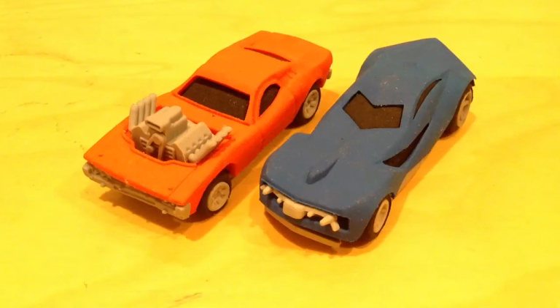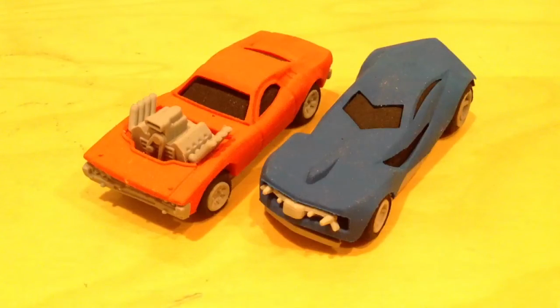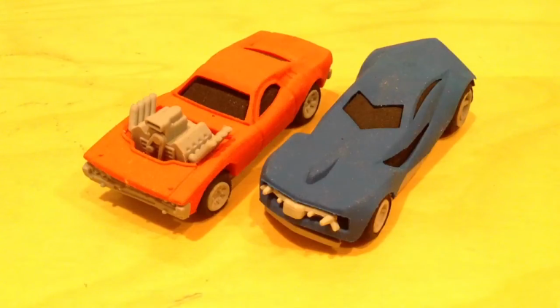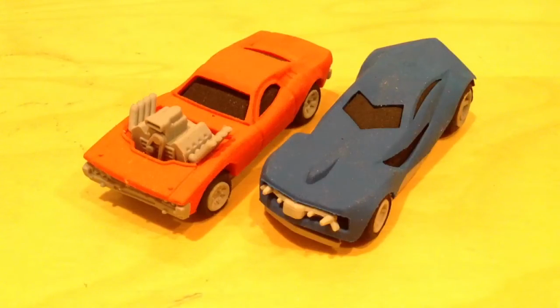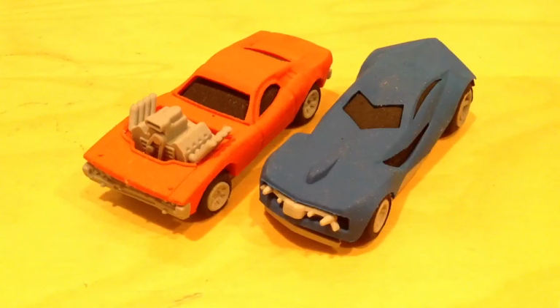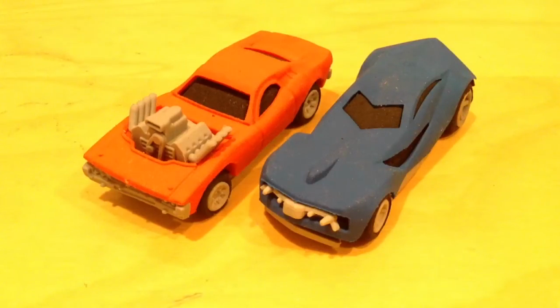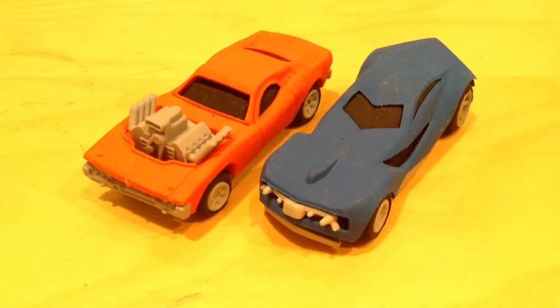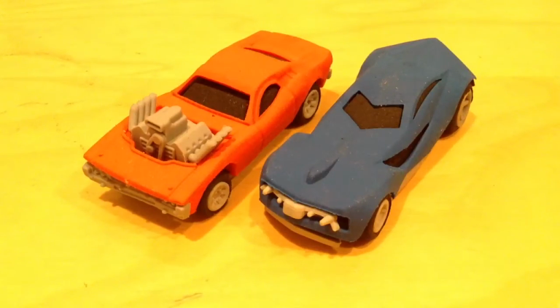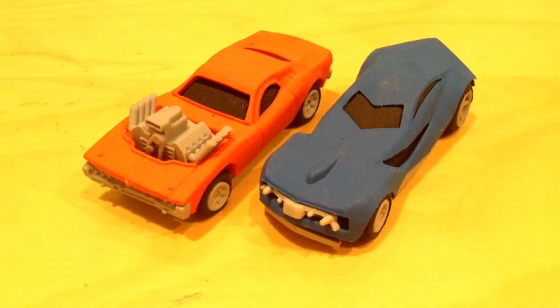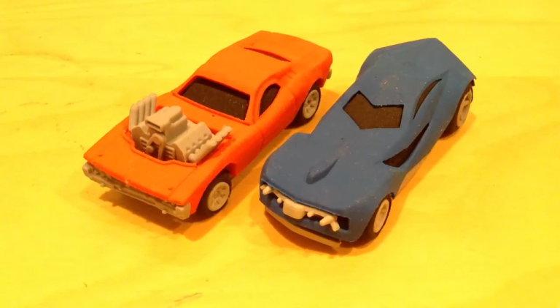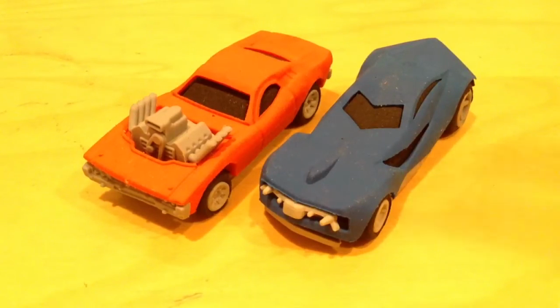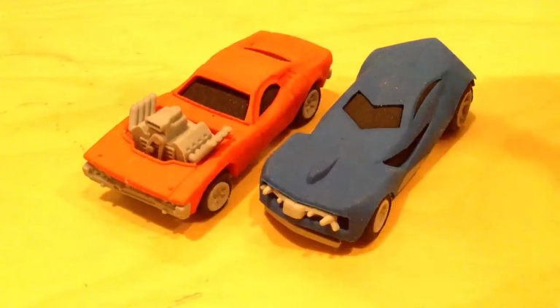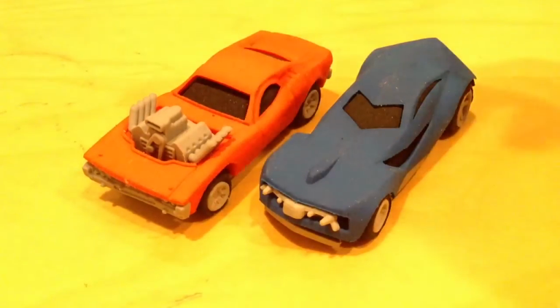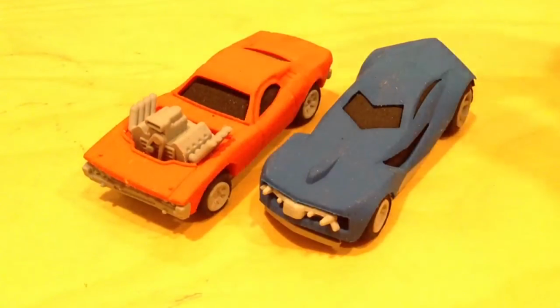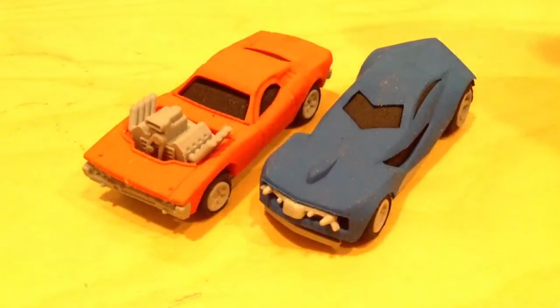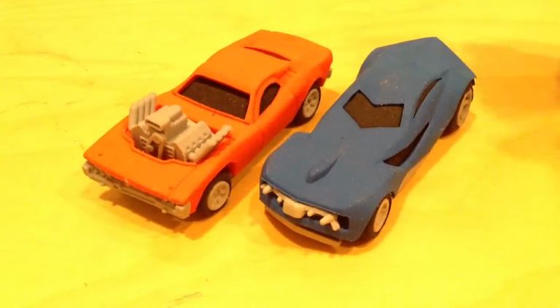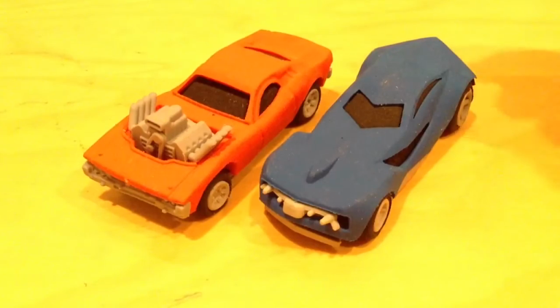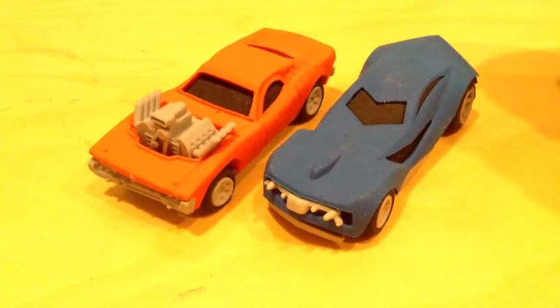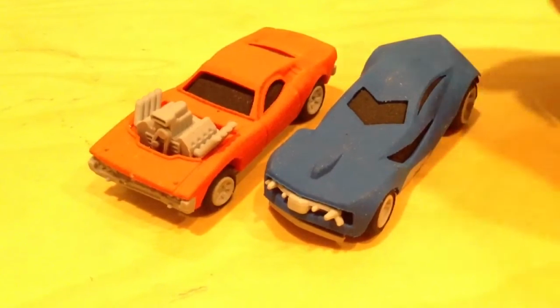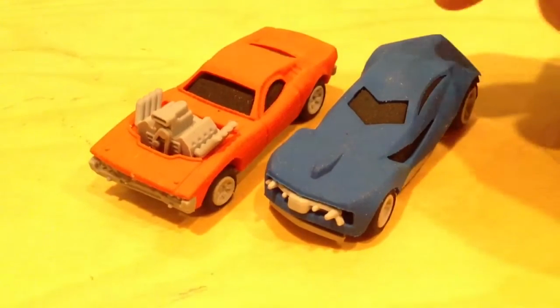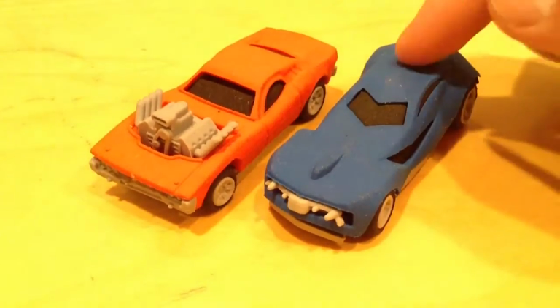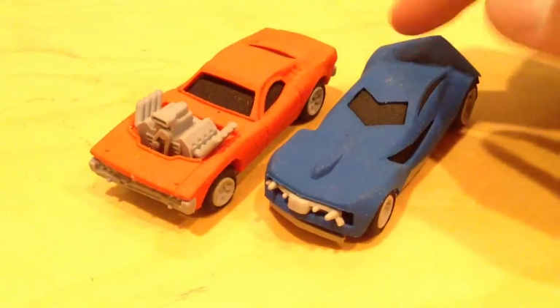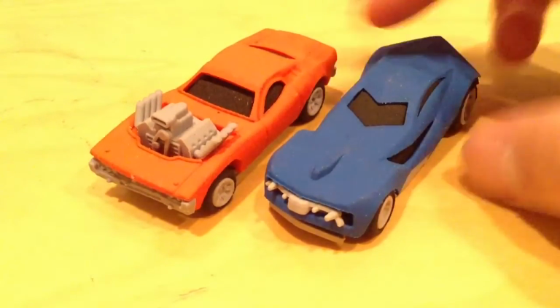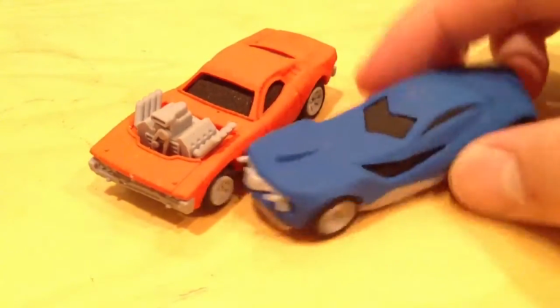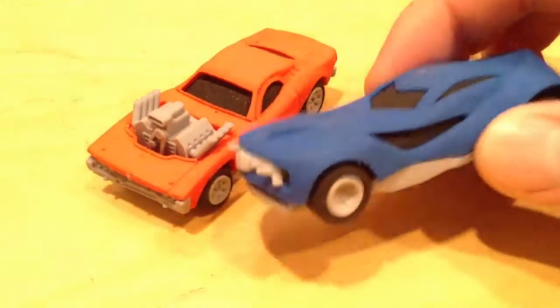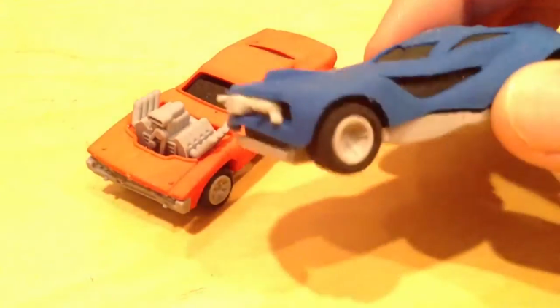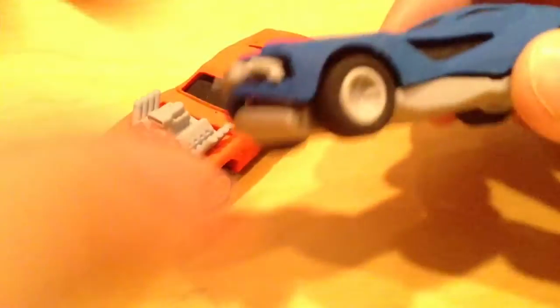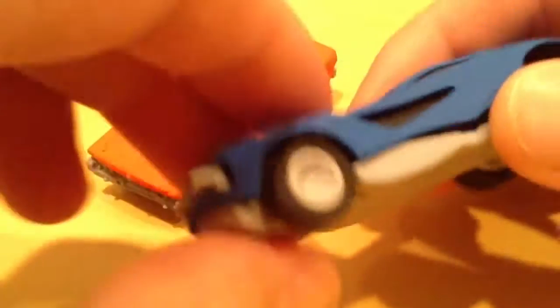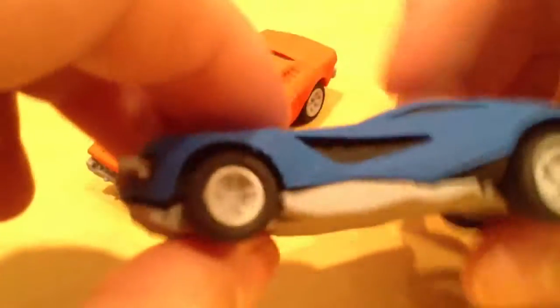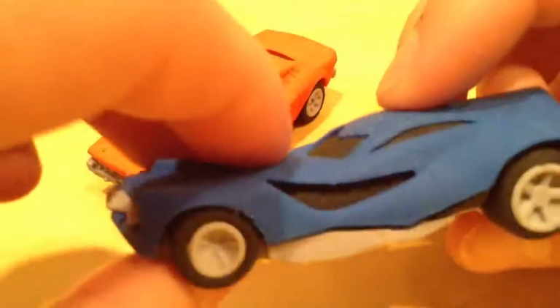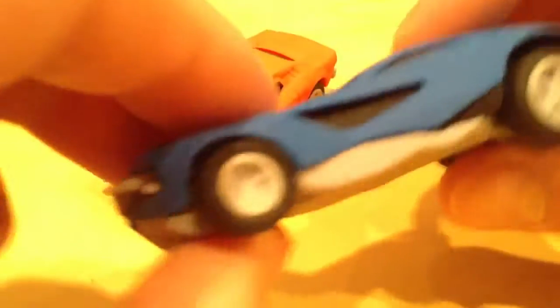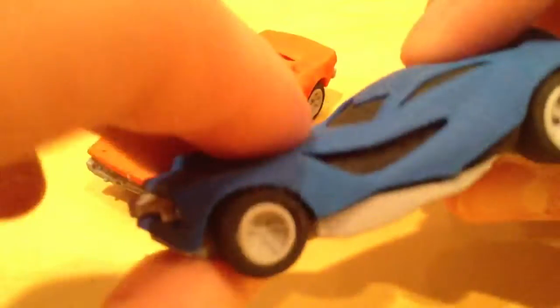Hey YouTube, it's me Julian, and today — or at least what you're looking at right now — these are actually erasers.